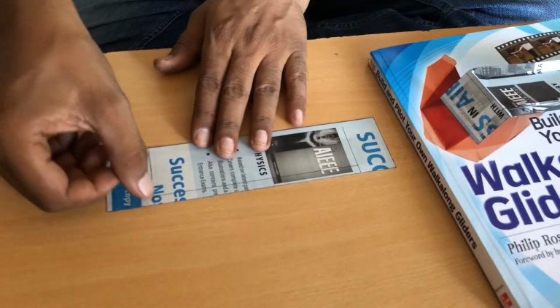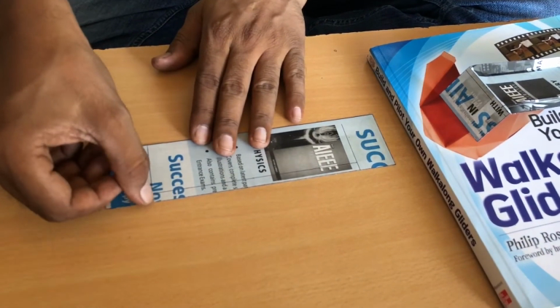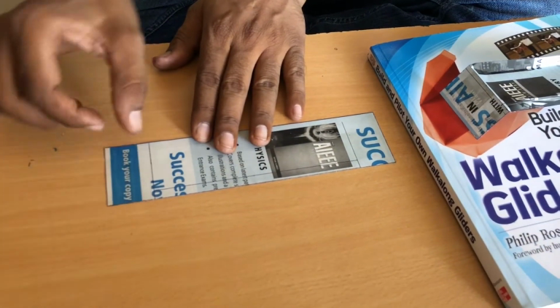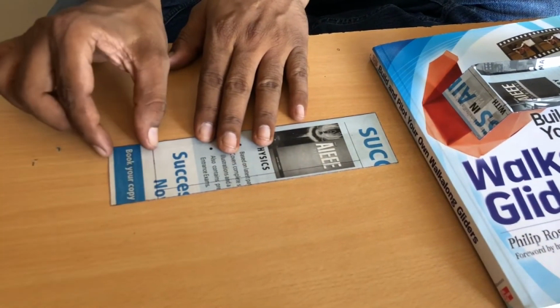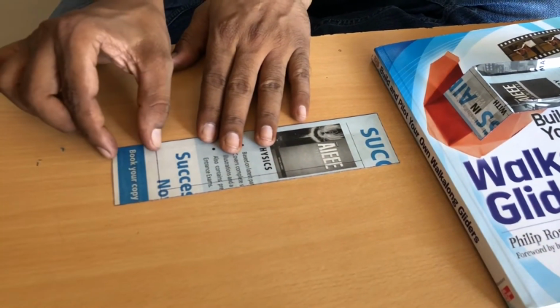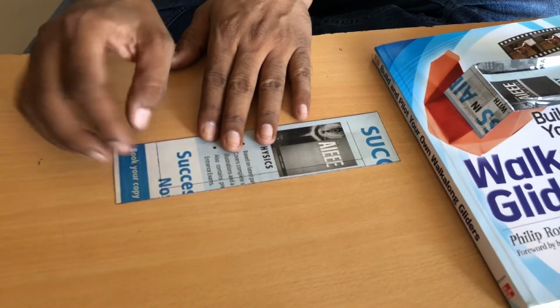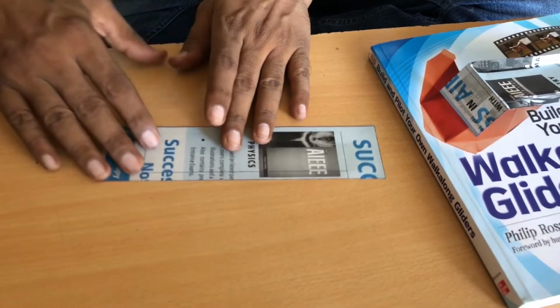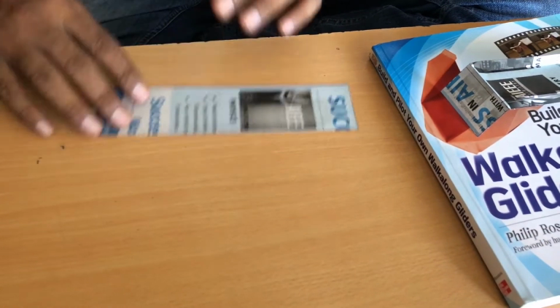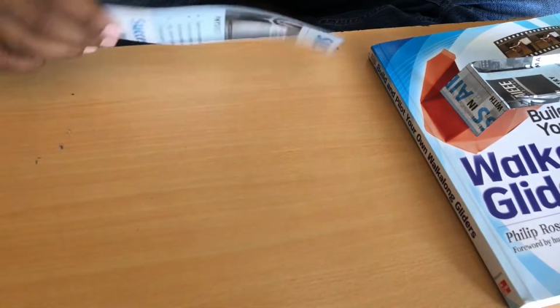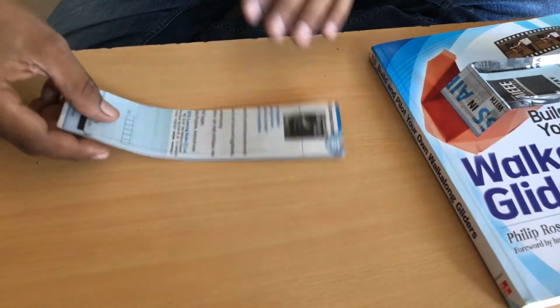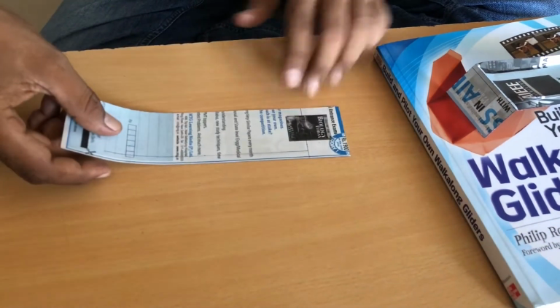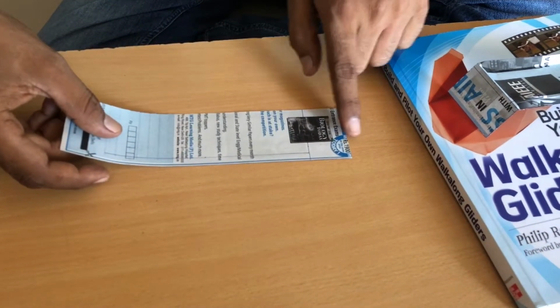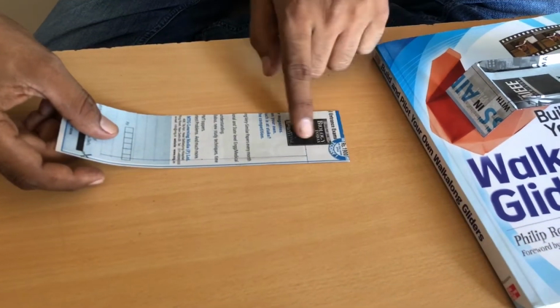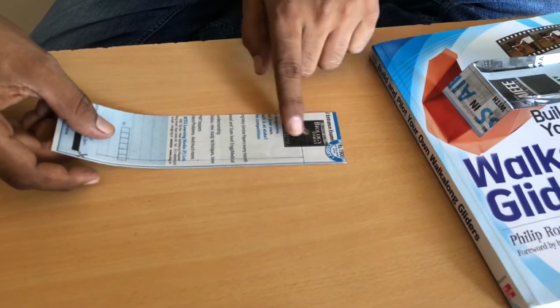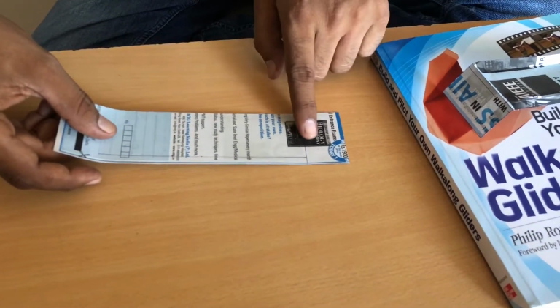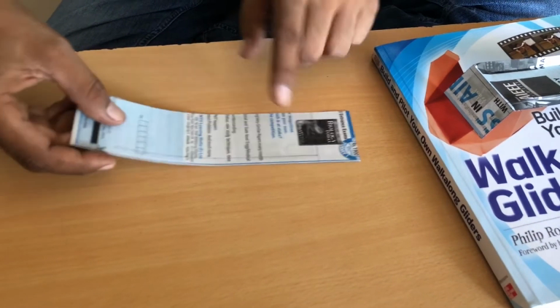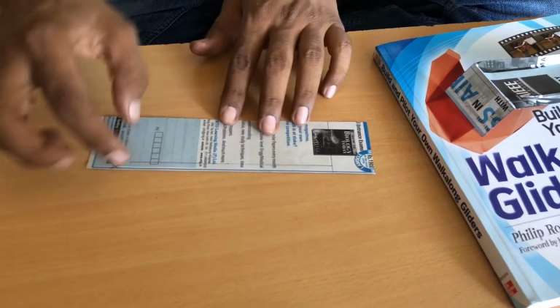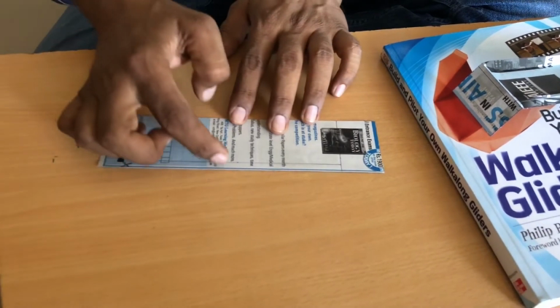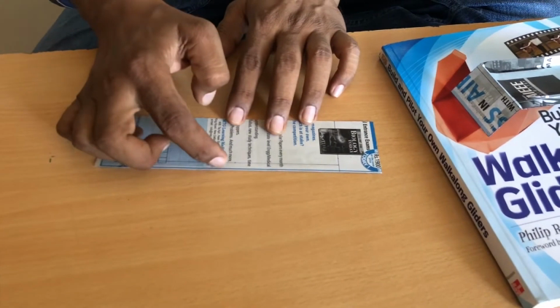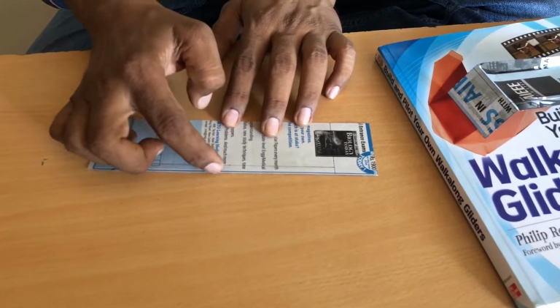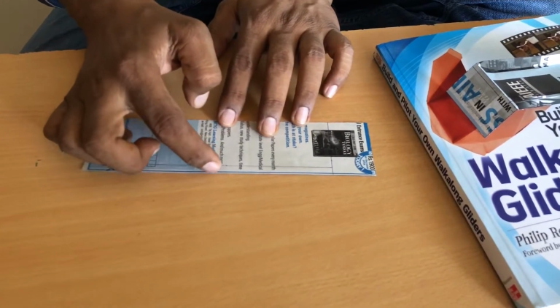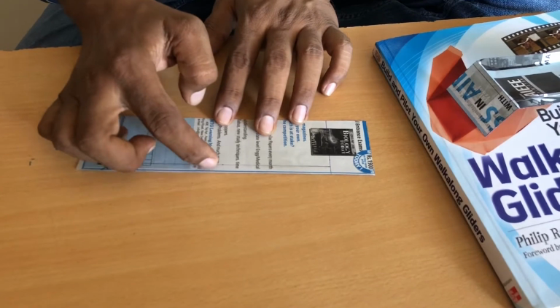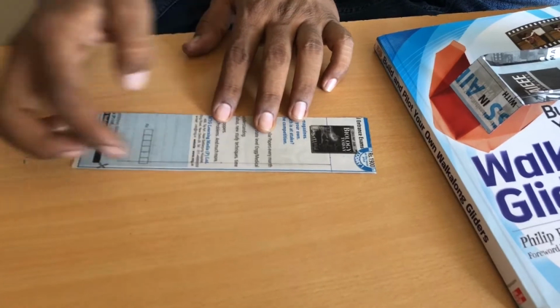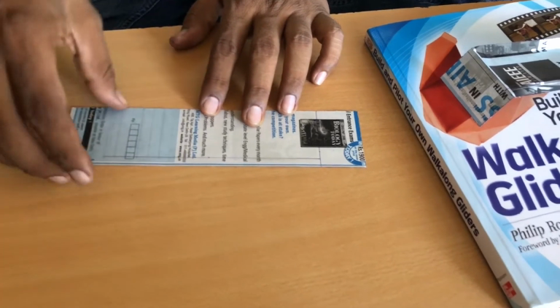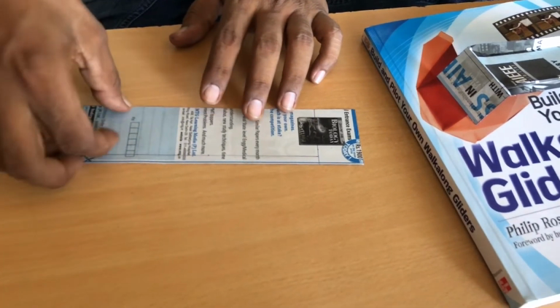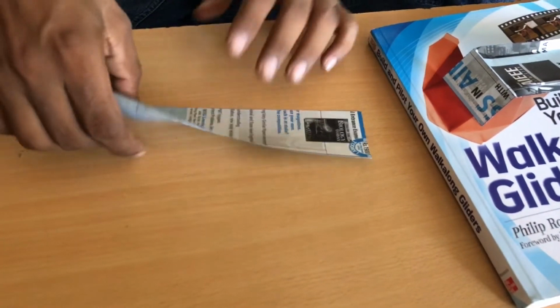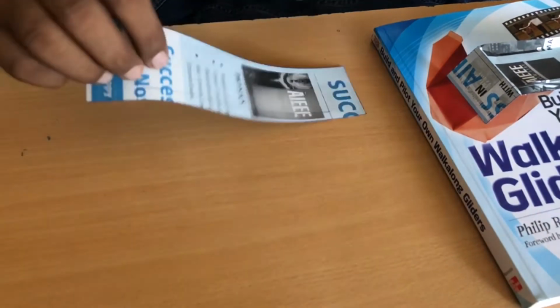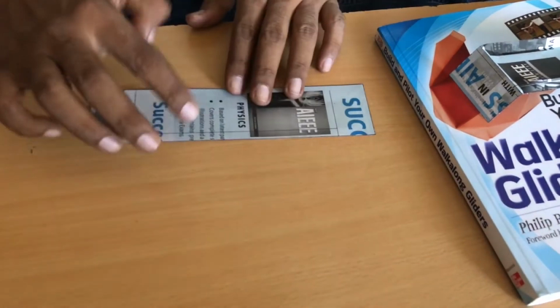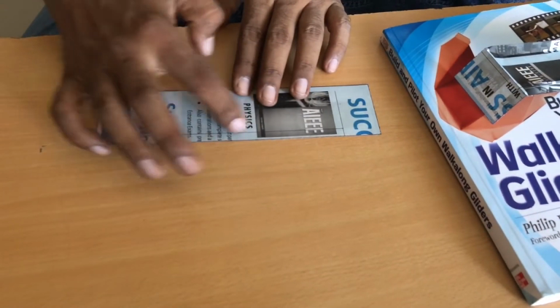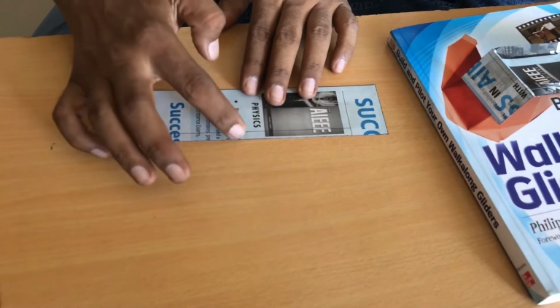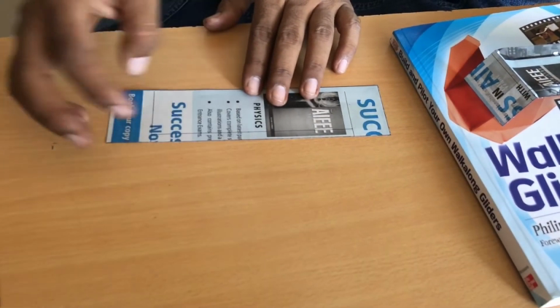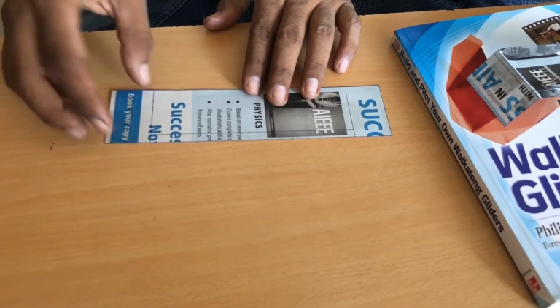This marking is at a 3 cm distance, this one is also at 3 cm distance, this one is 0.7 cm, and here also this one is 0.7 cm.